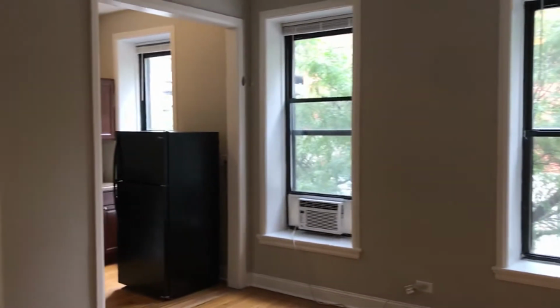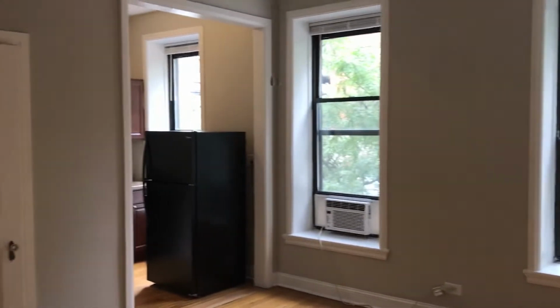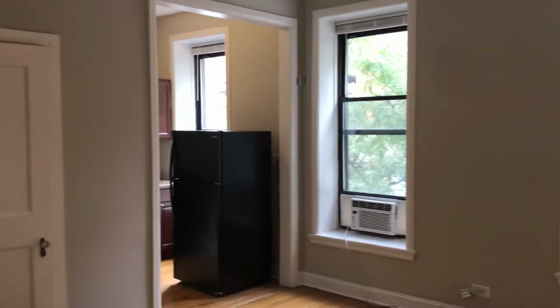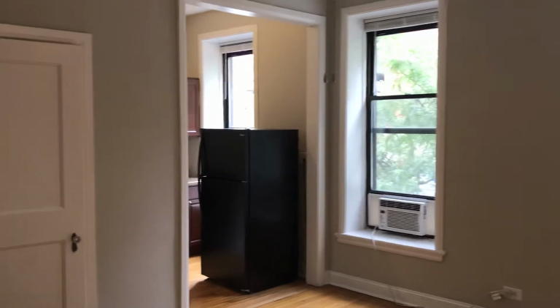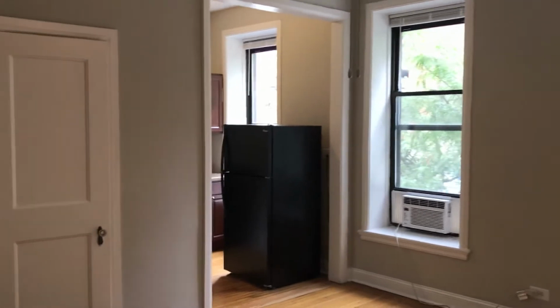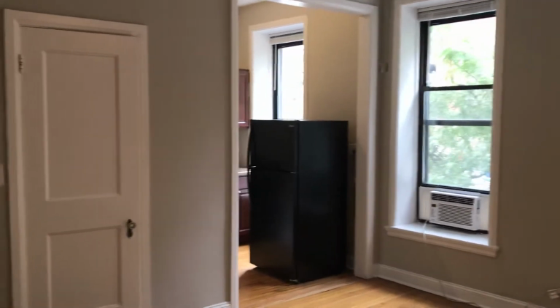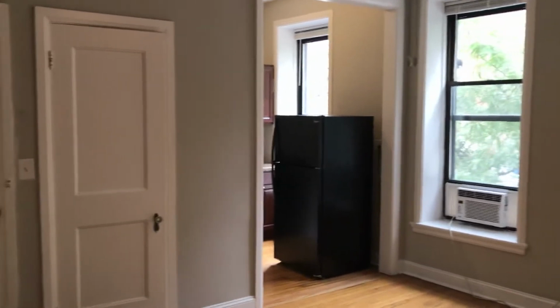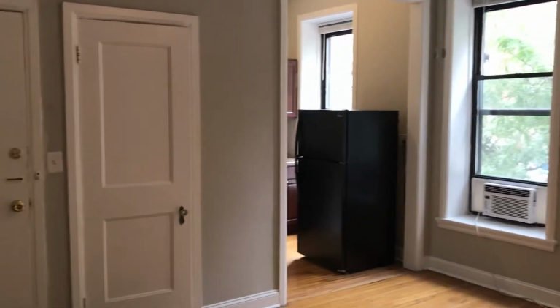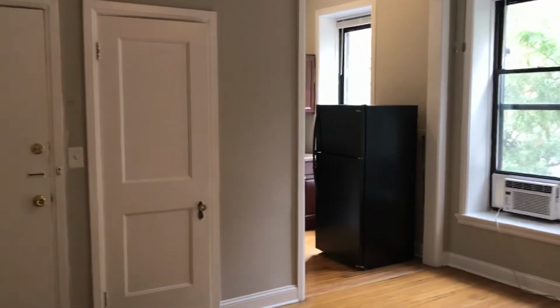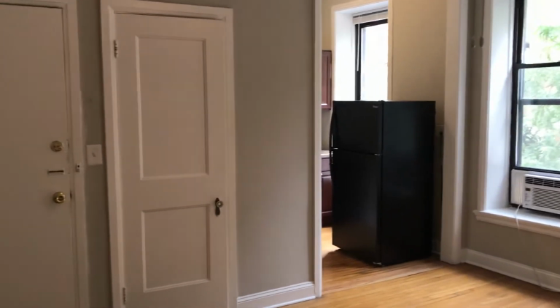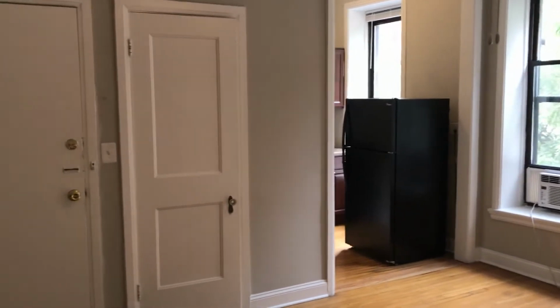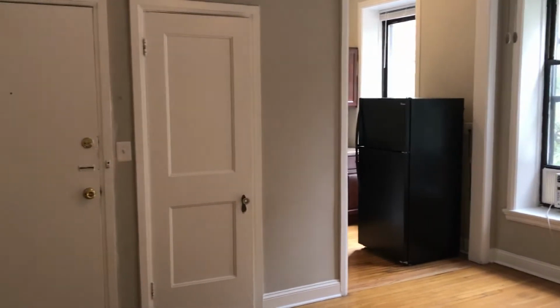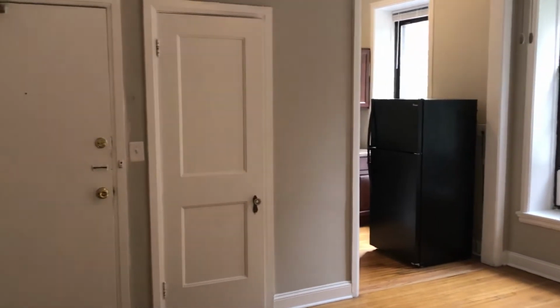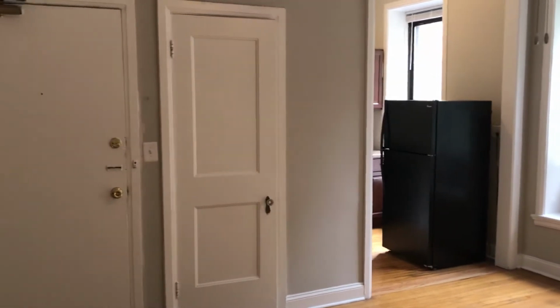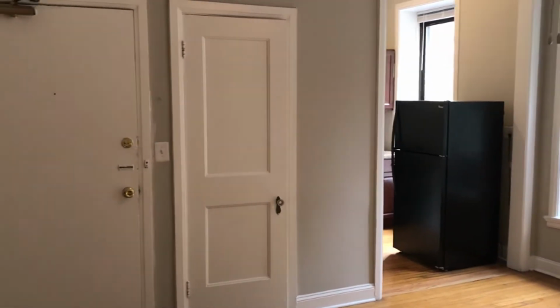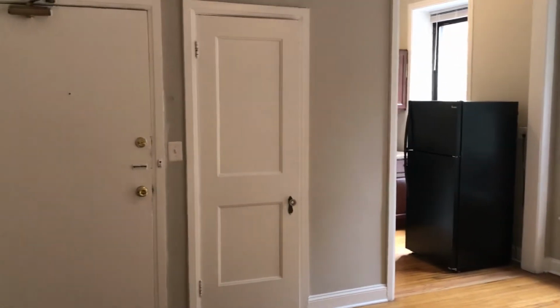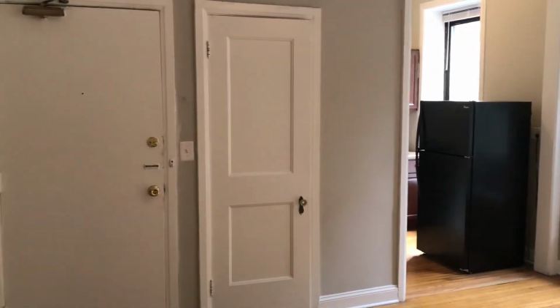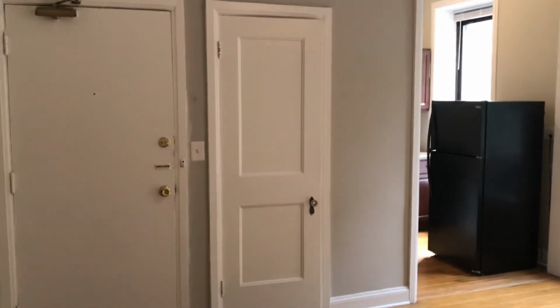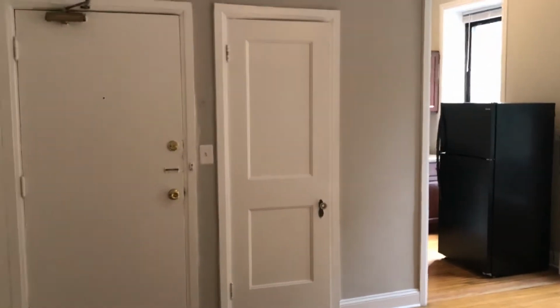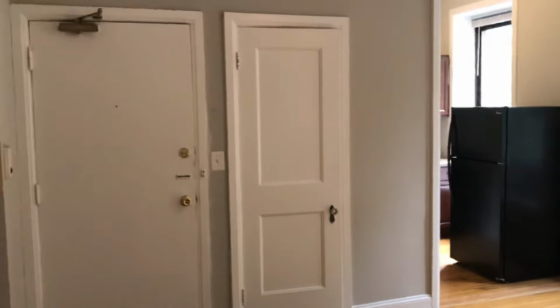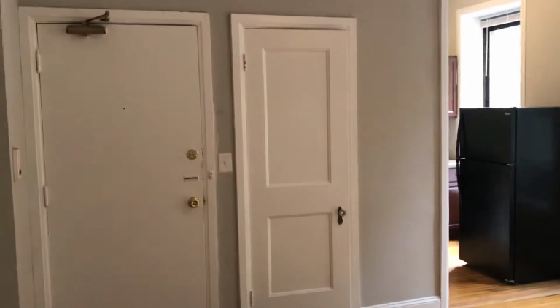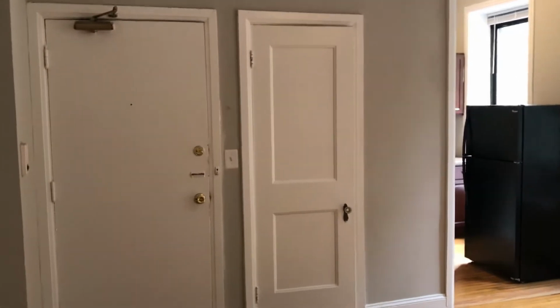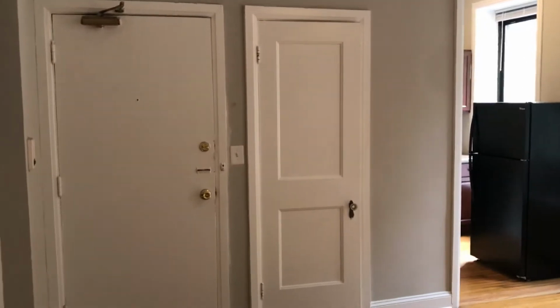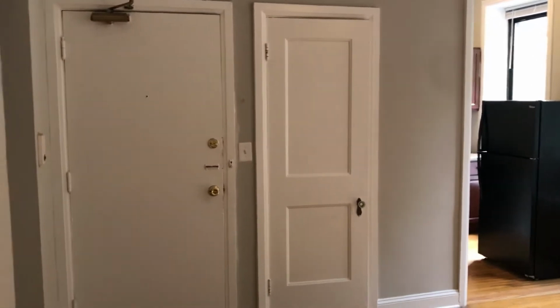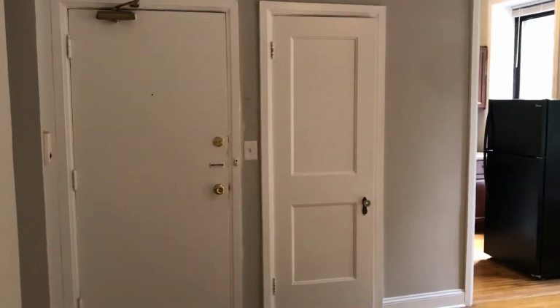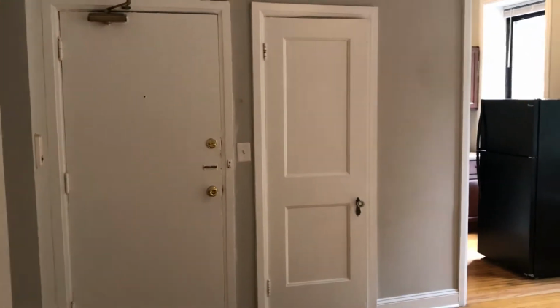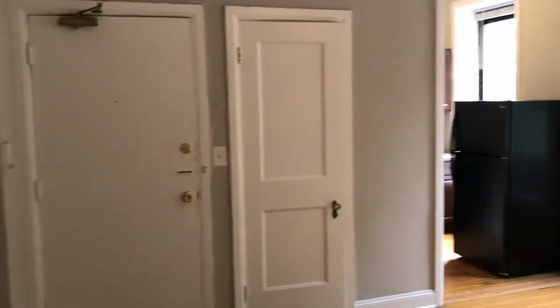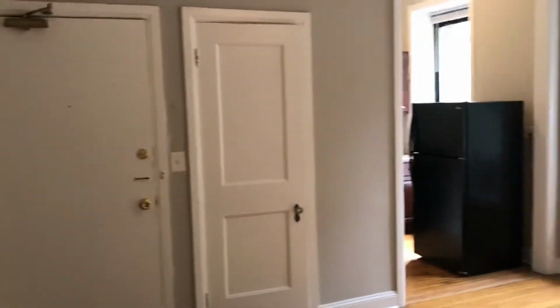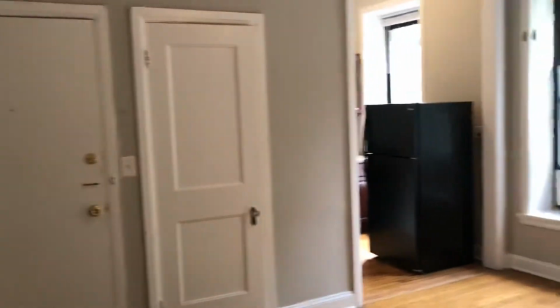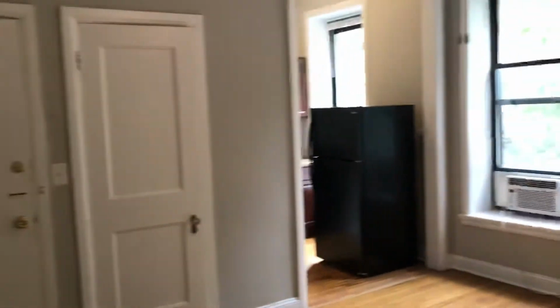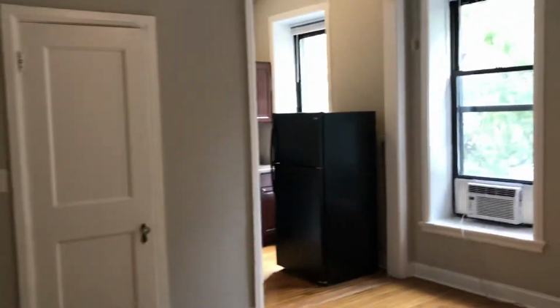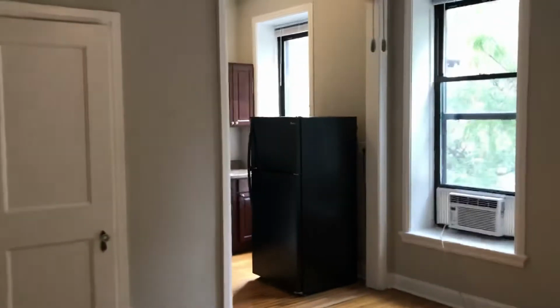the kitchen over there, one door for a massive closet, and then the door to enter the apartment.